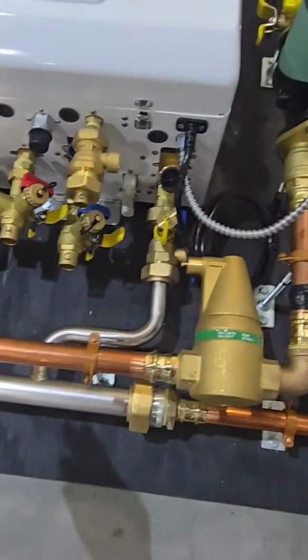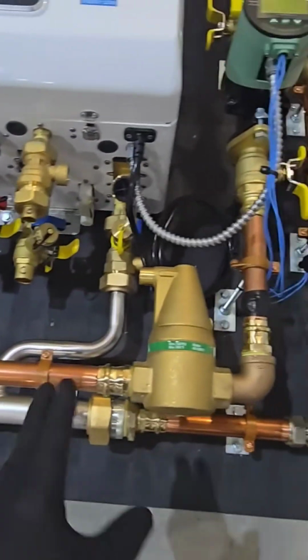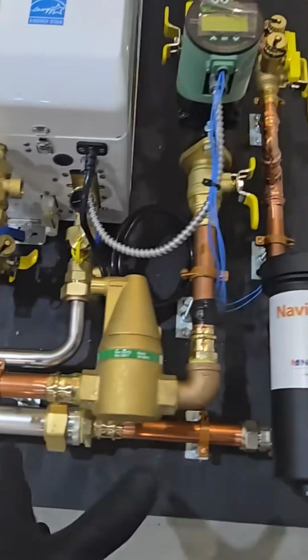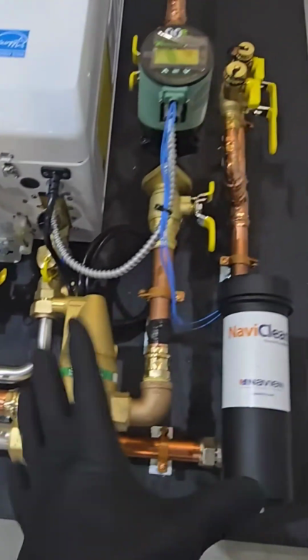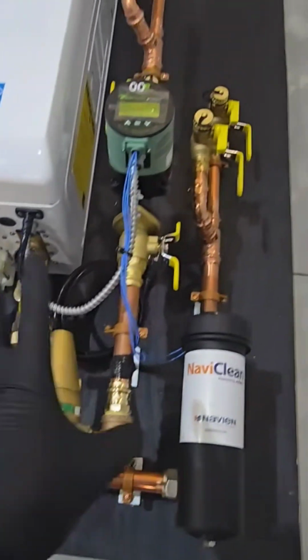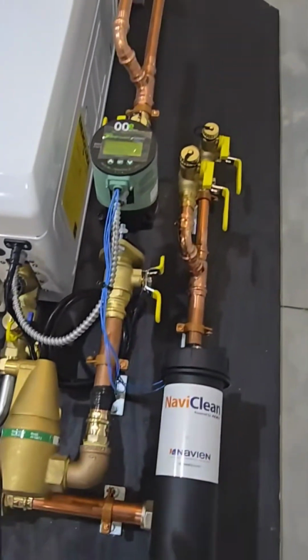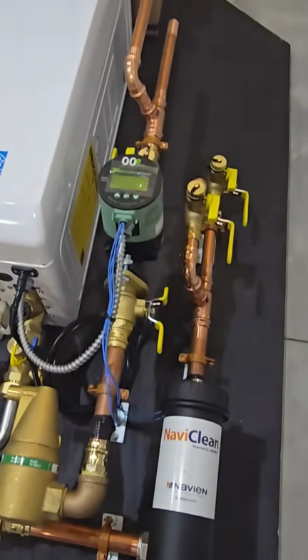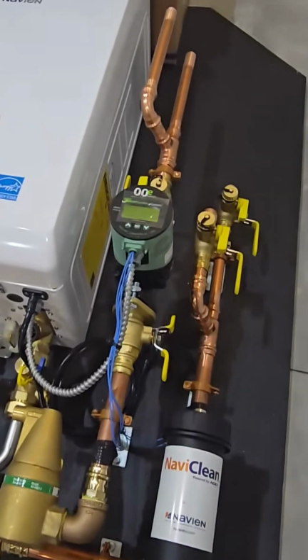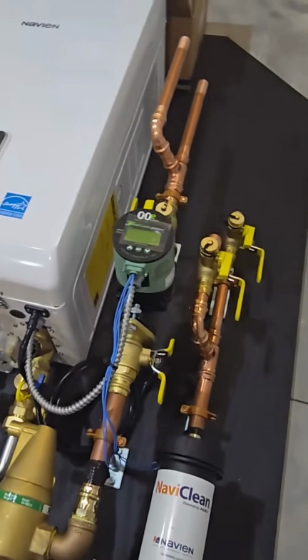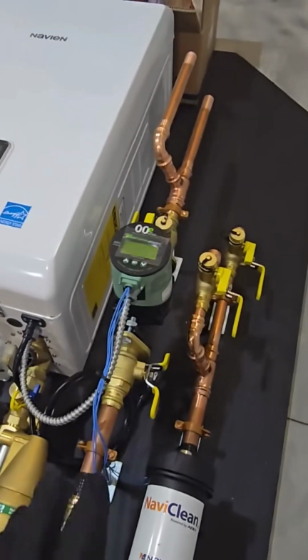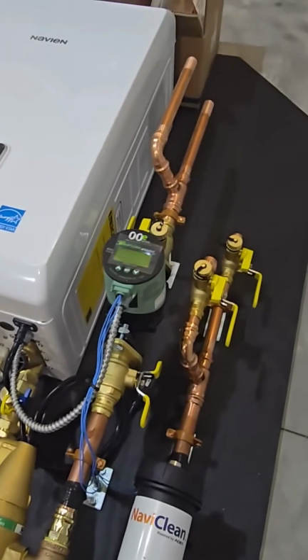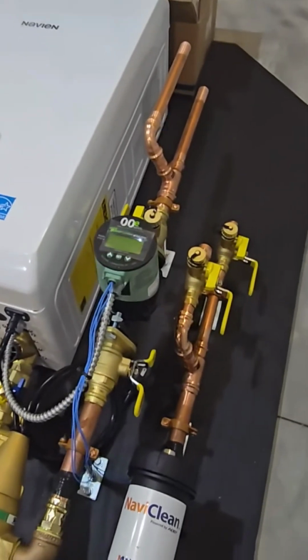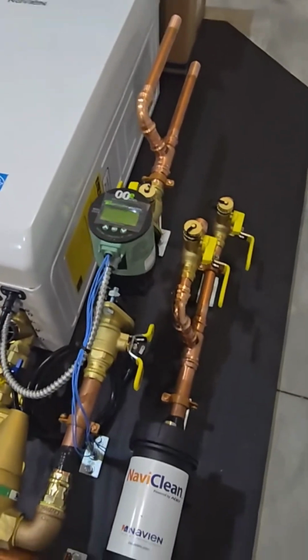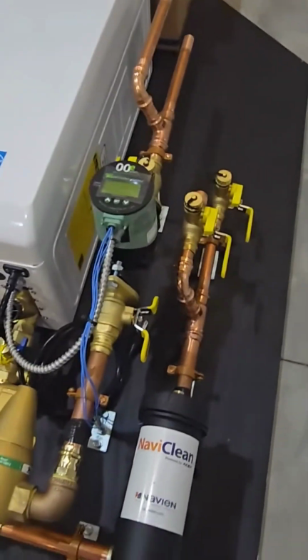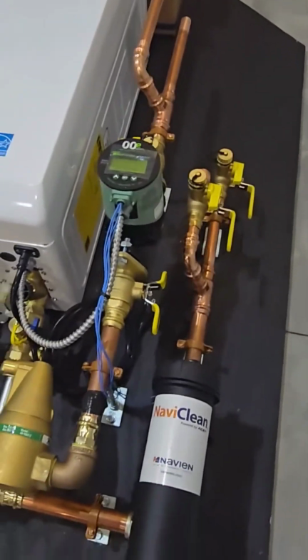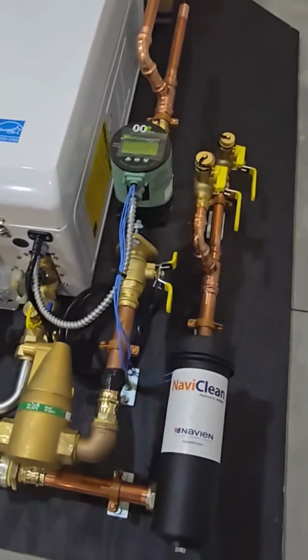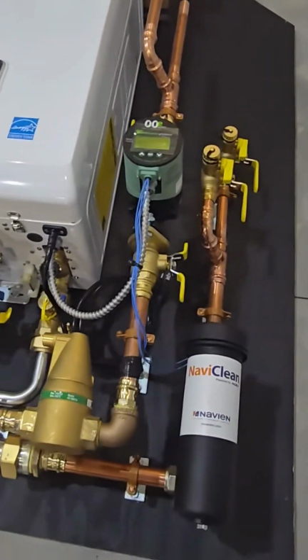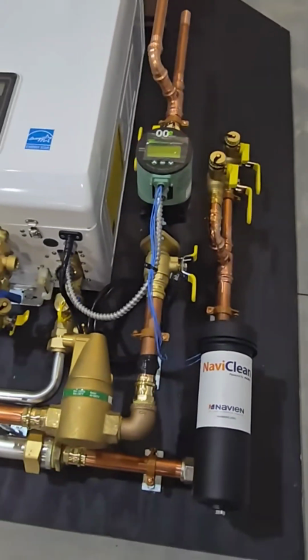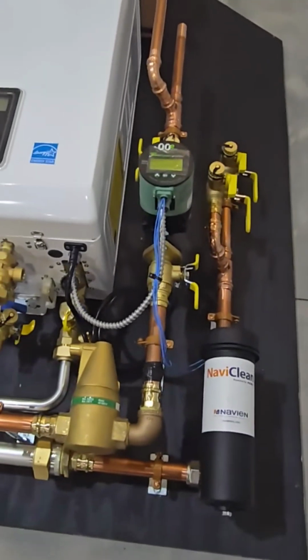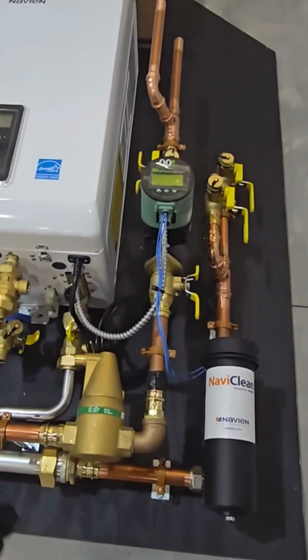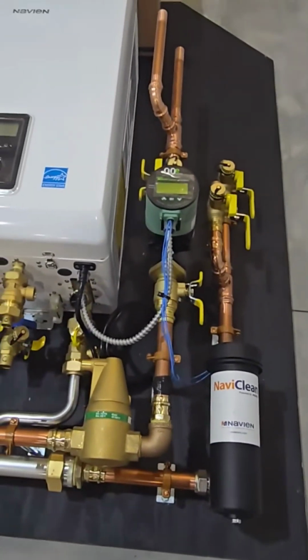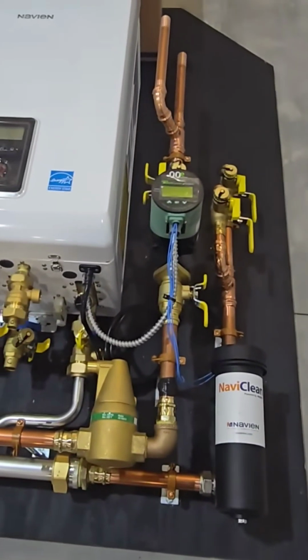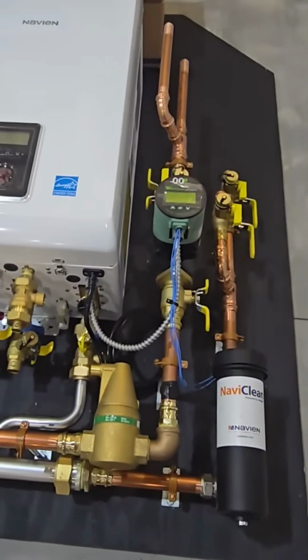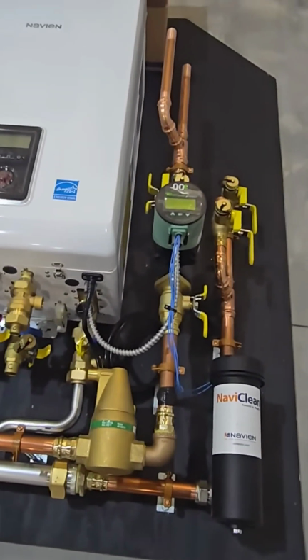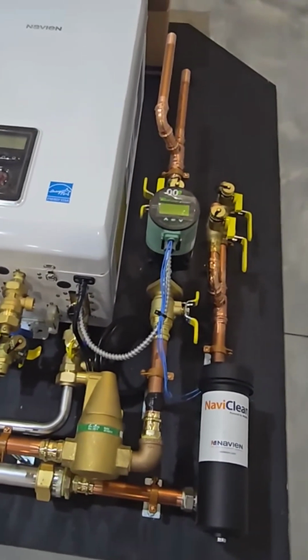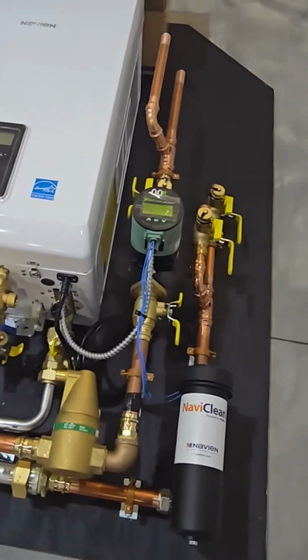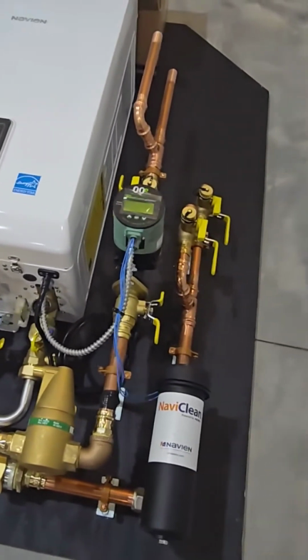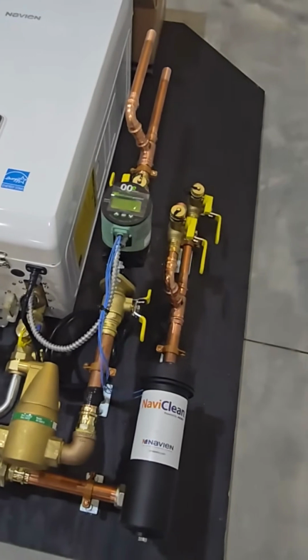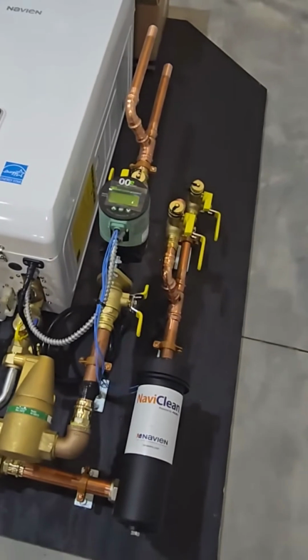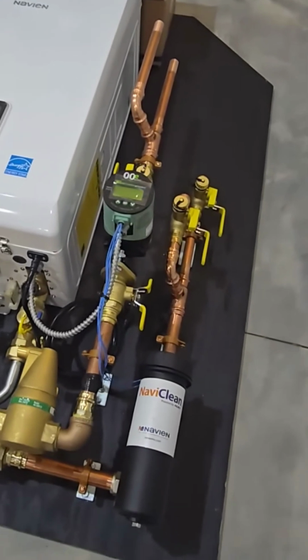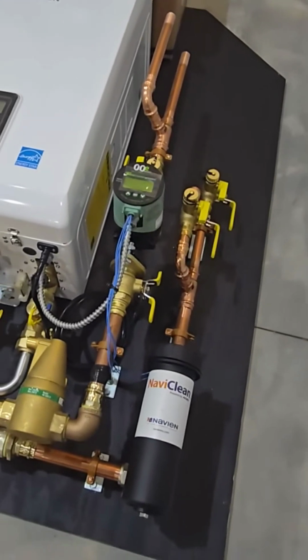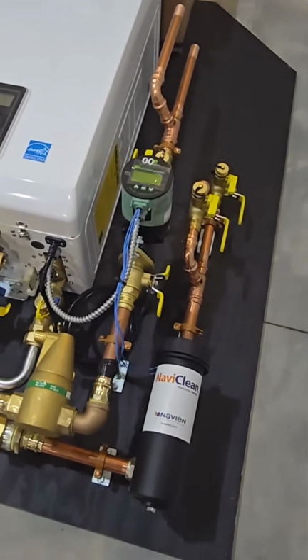You can see we configured this to be able to fit a pretty tight space. It's actually going to be going under a stairwell in a tight closet, so didn't have a lot of room to work in here.